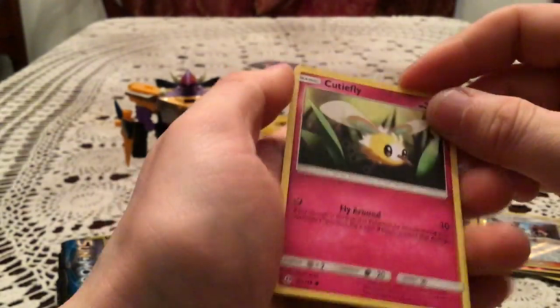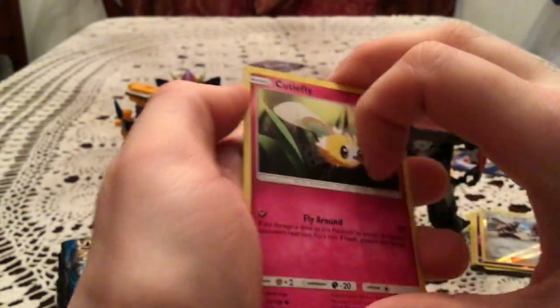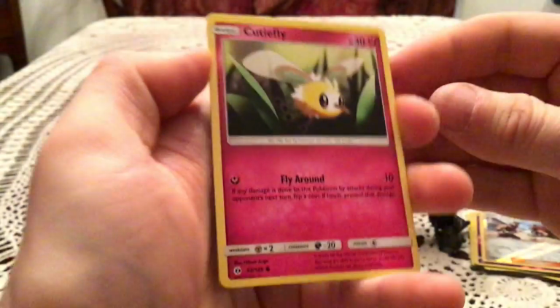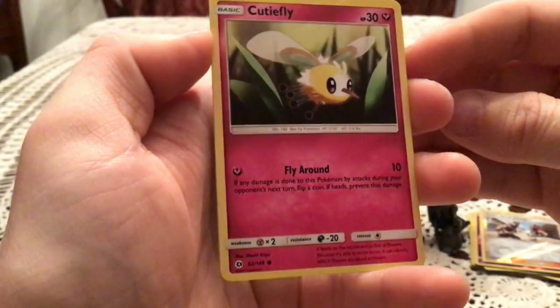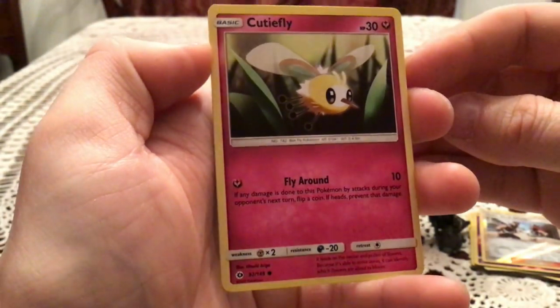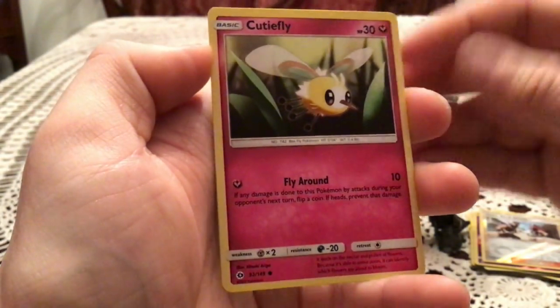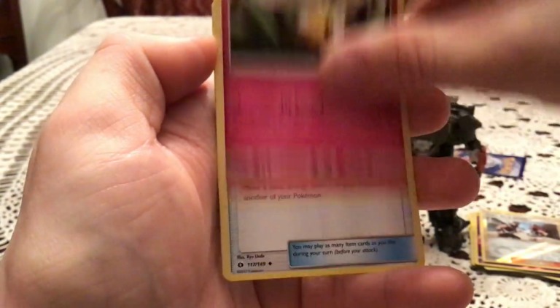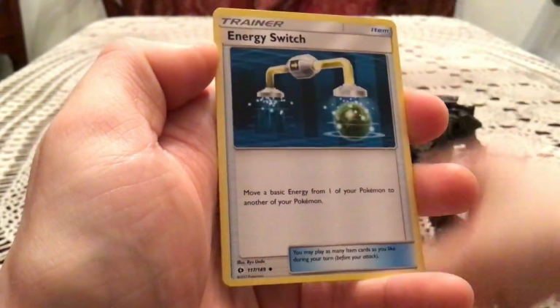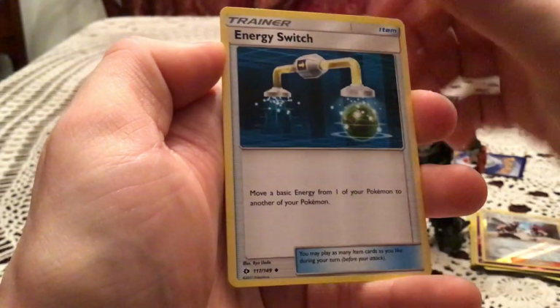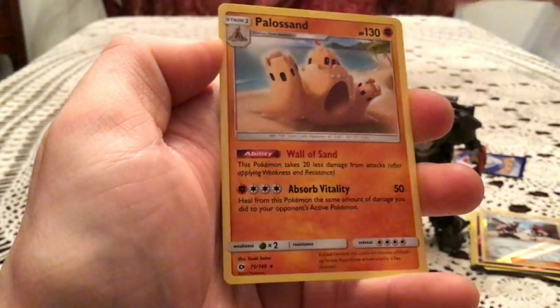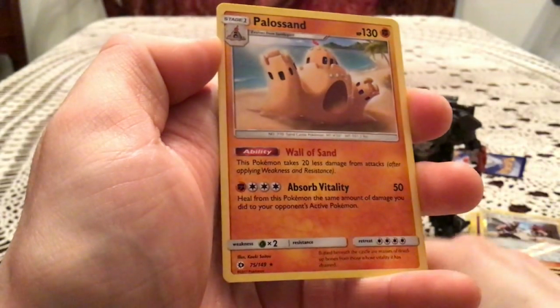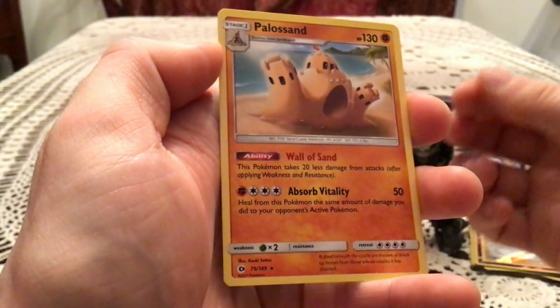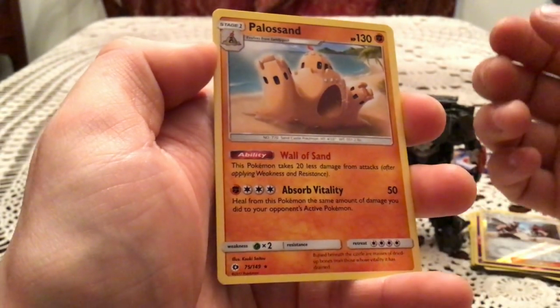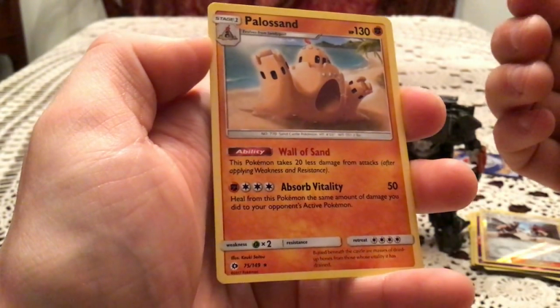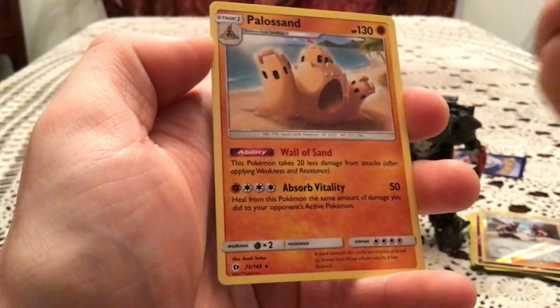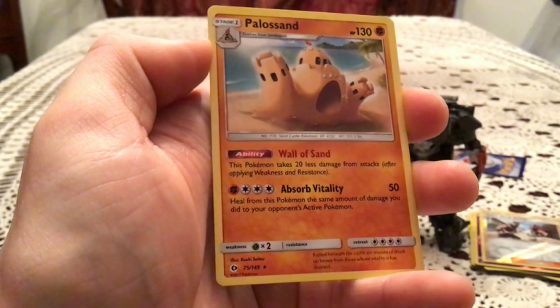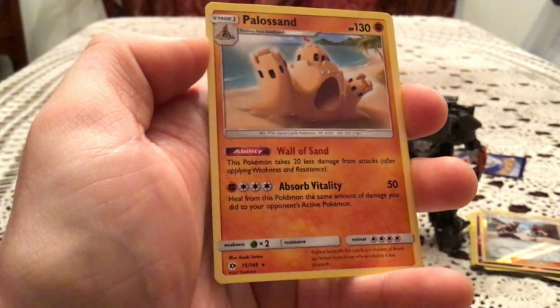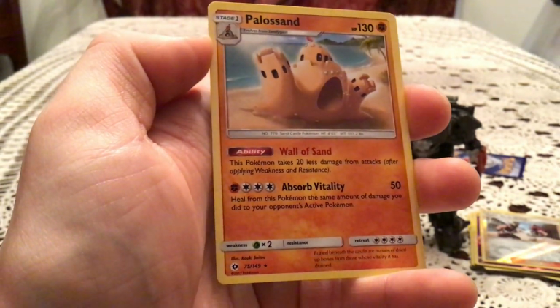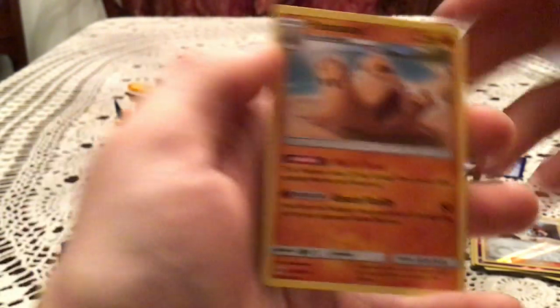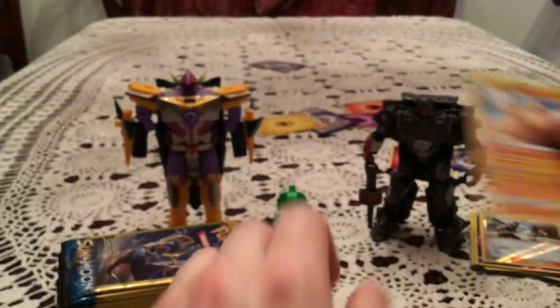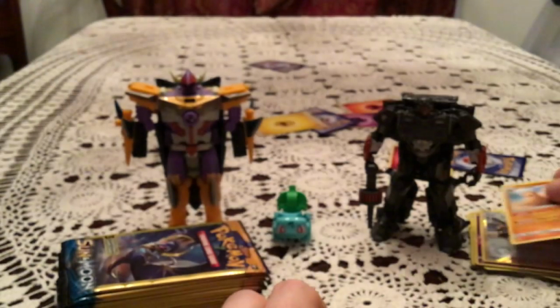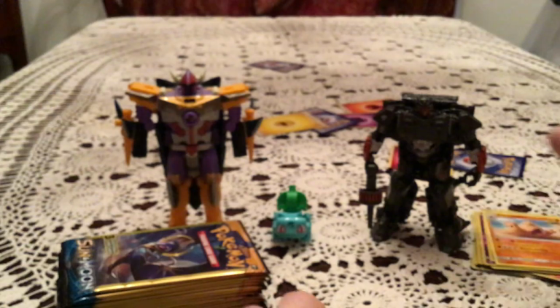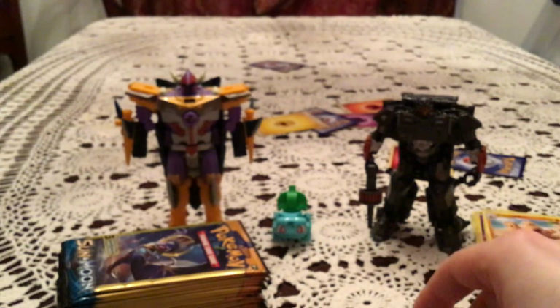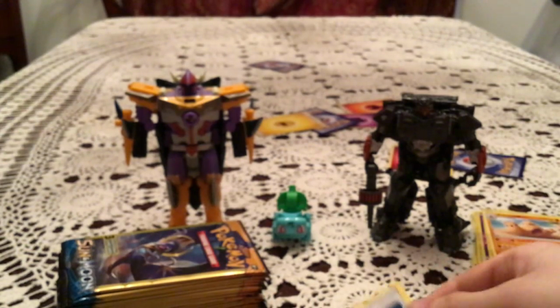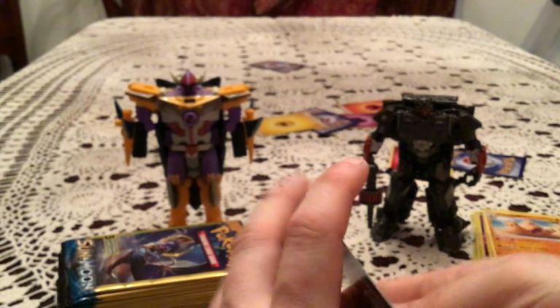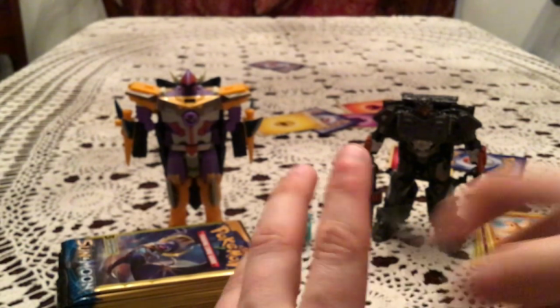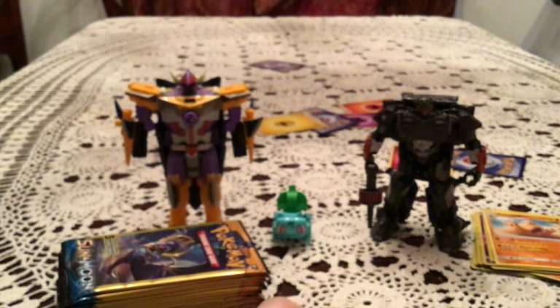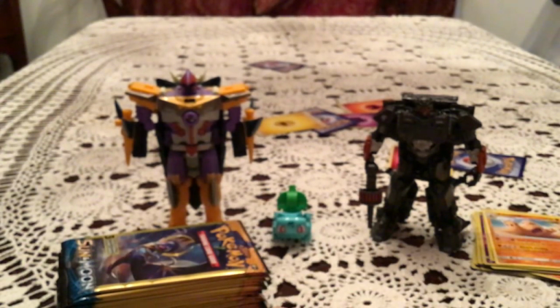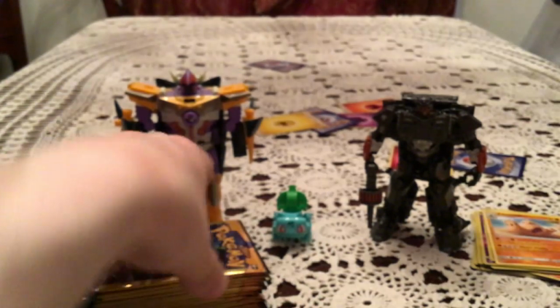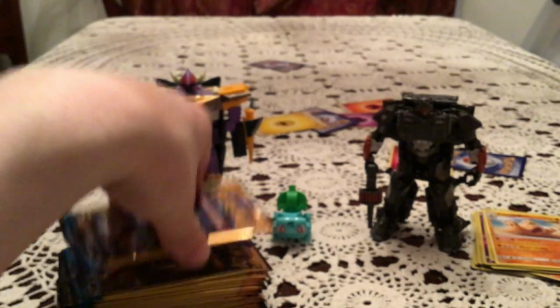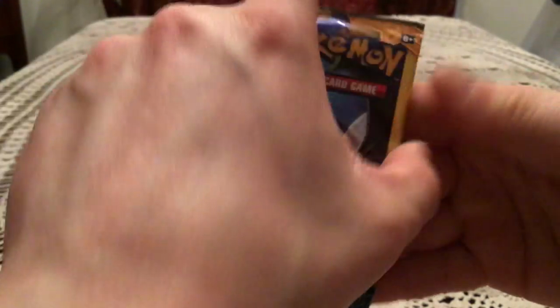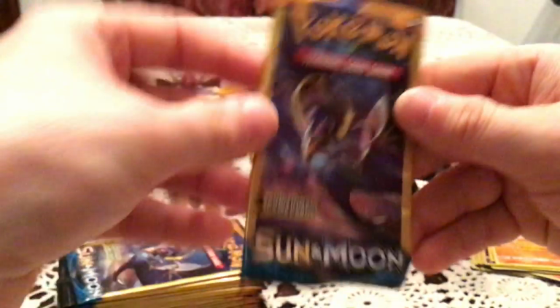We have Cutiefly, Energy Switch, and Palisand, which is a rare. So never mind that — didn't get too much of a run with the two commons and uncommon.